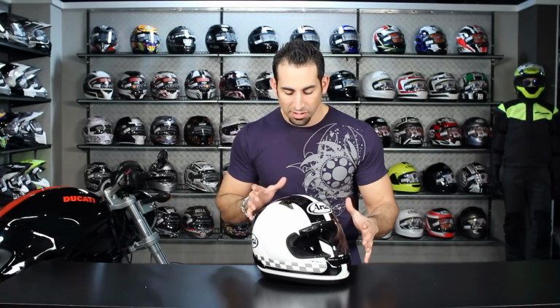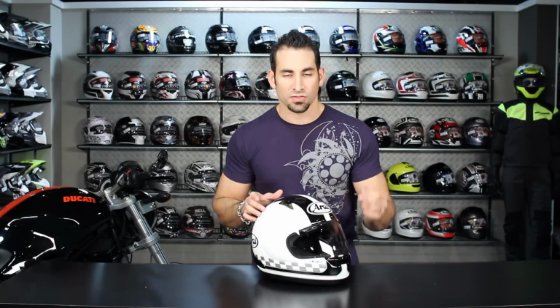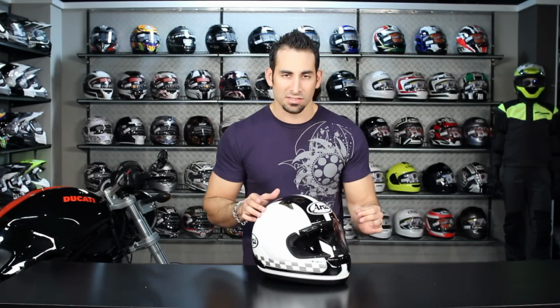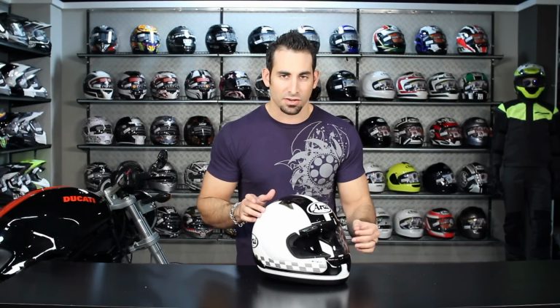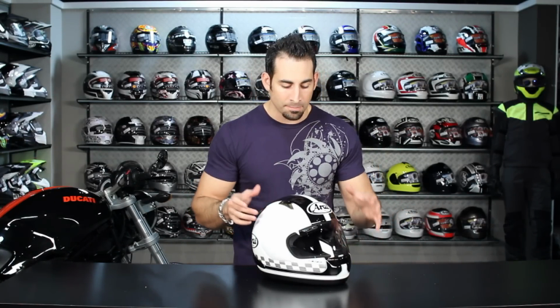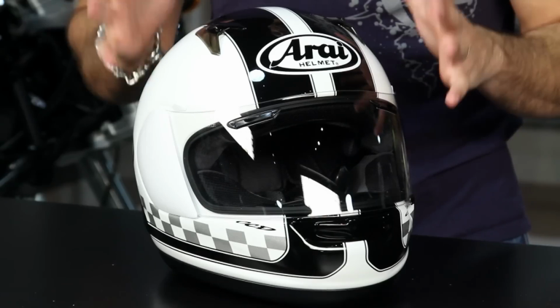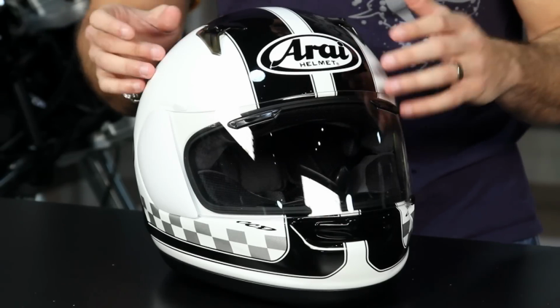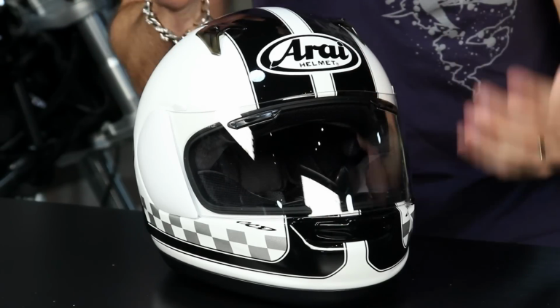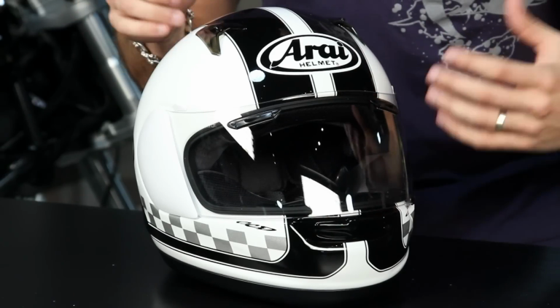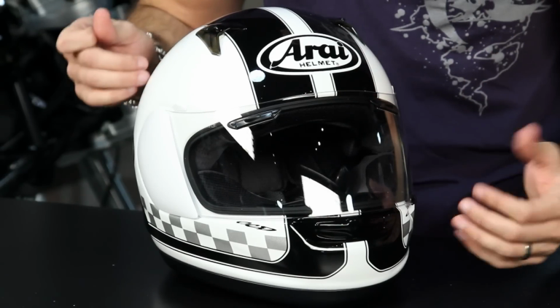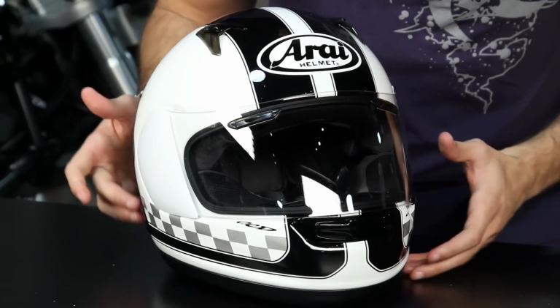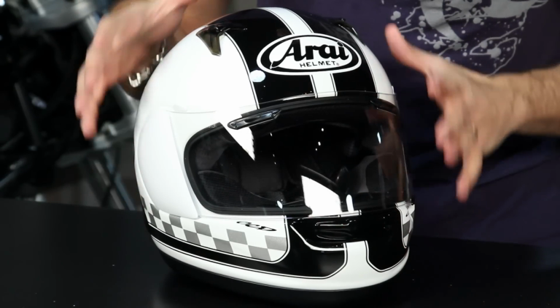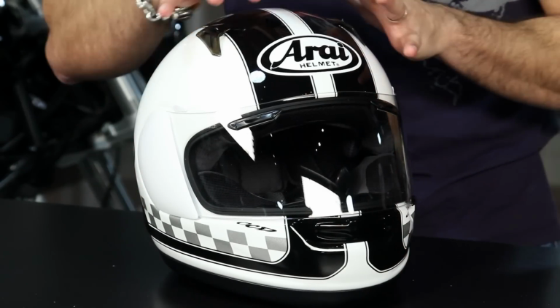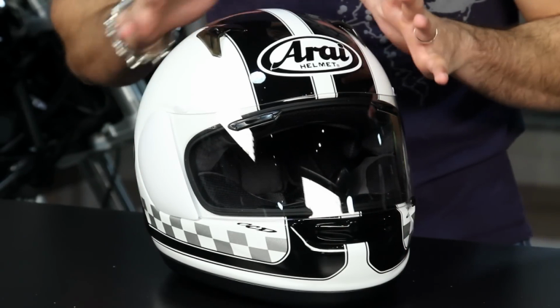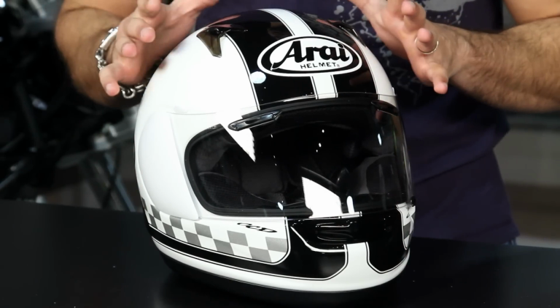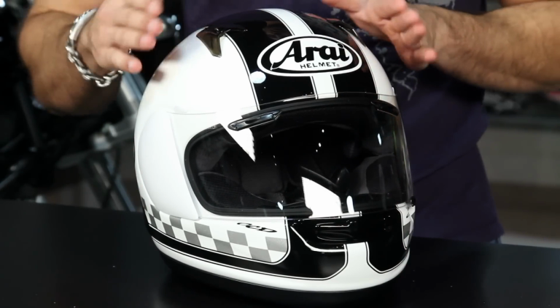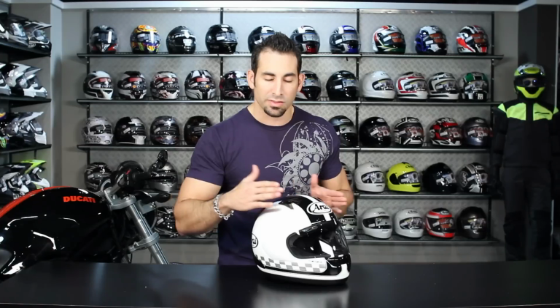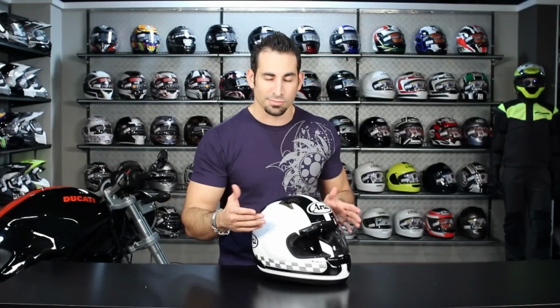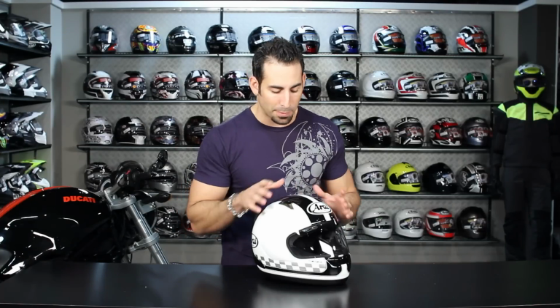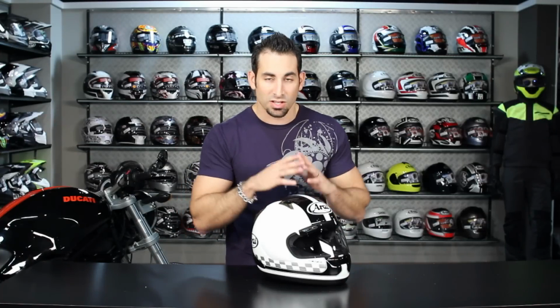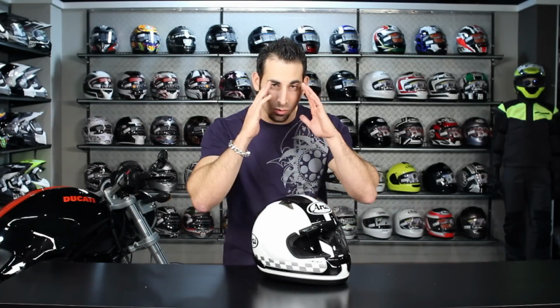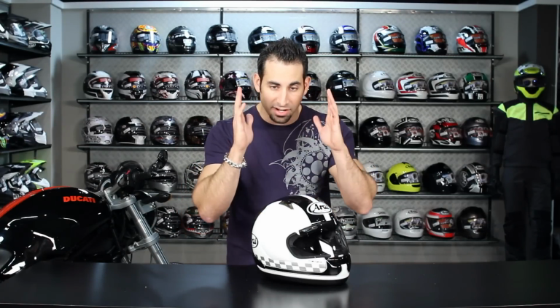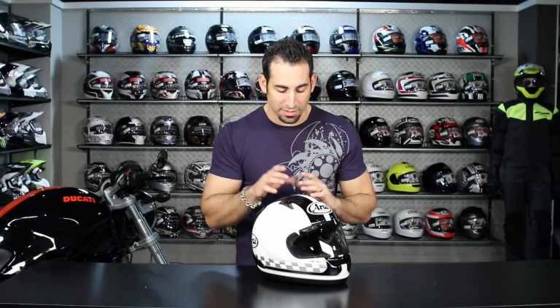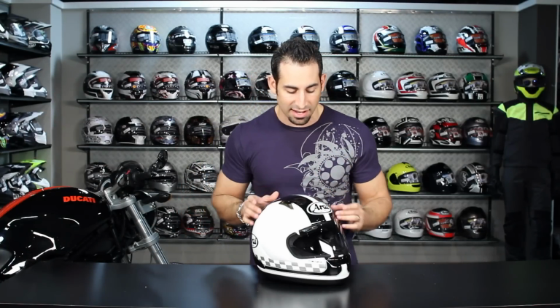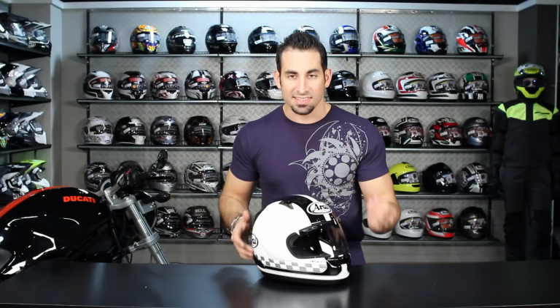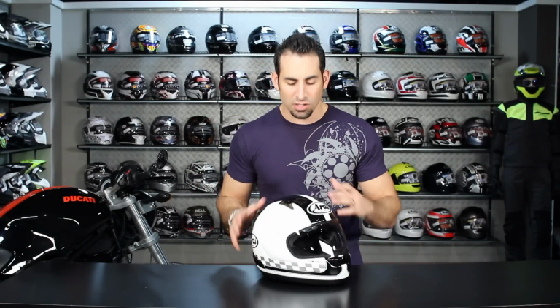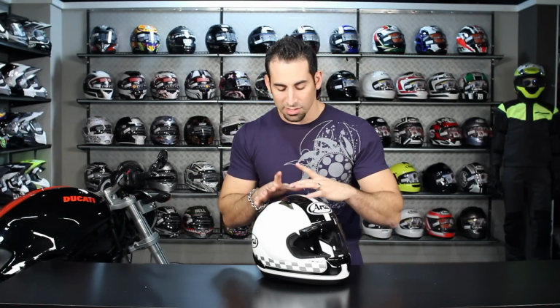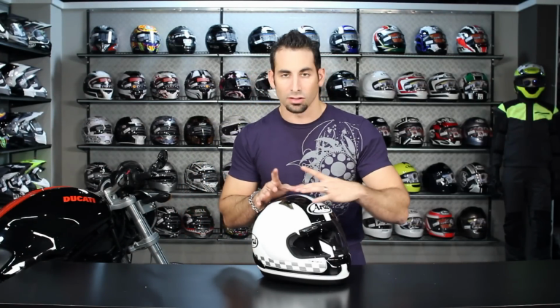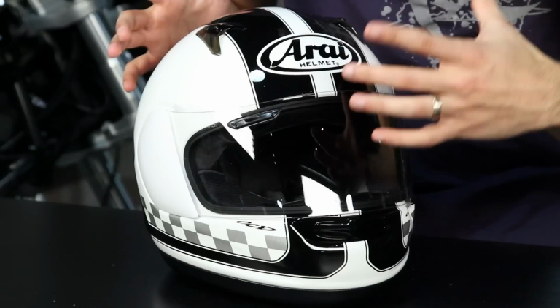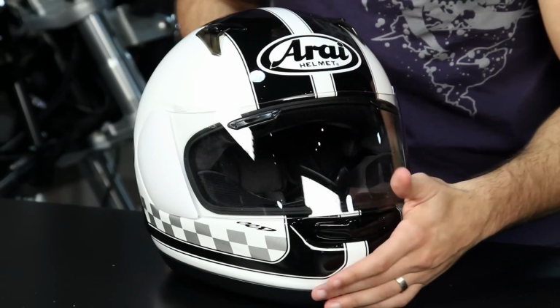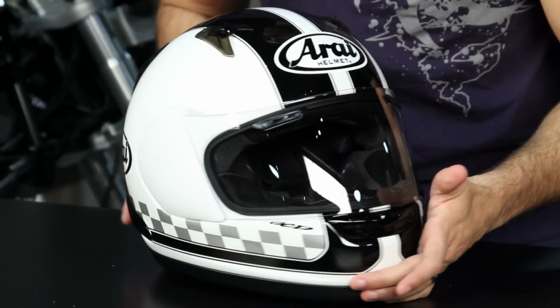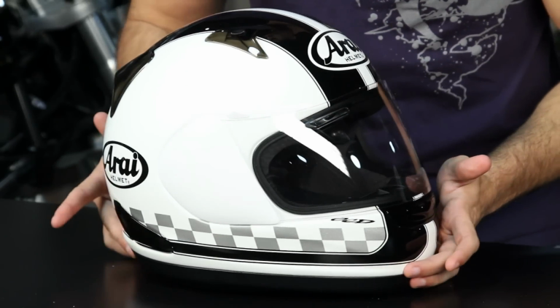This RX-Q is for all types of riding — happy in the upright position, three-quarter, or even the sport position. It's going to have an intermediate oval head shape with adjustable temple pads, so you can even get a wider head shape into this guy. The Signet Q would really be the long oval version of this bad boy.